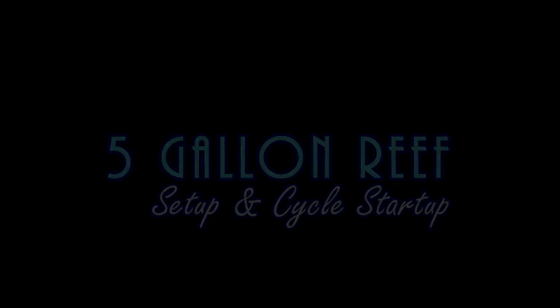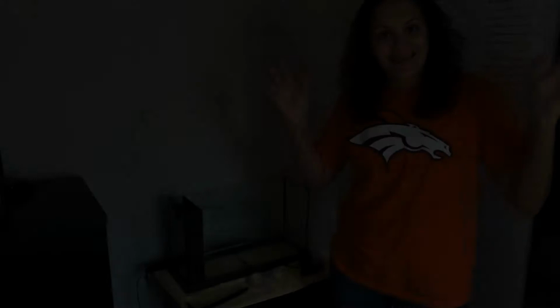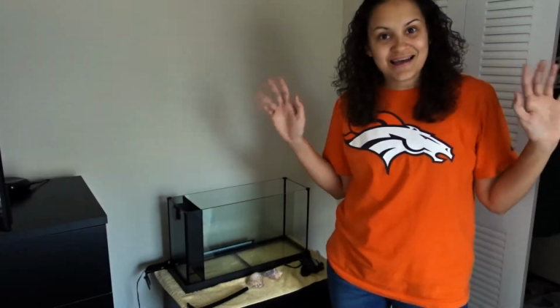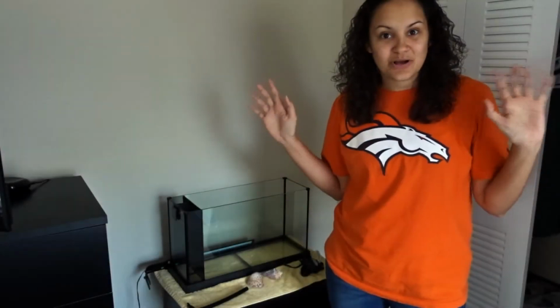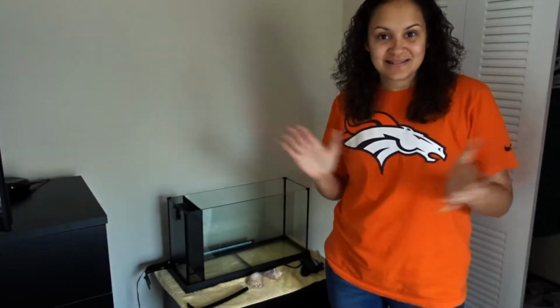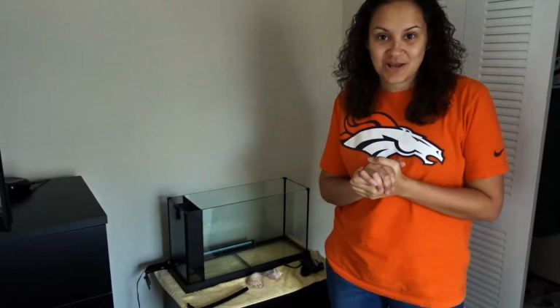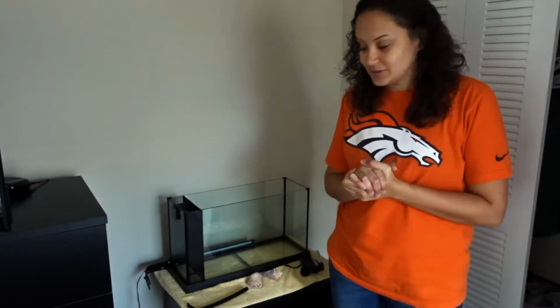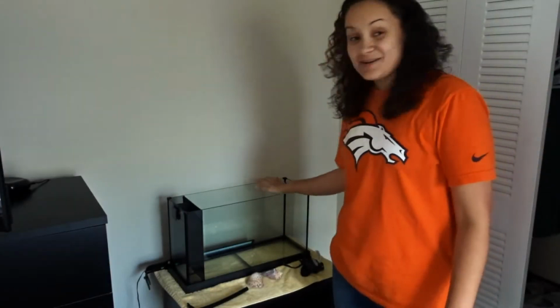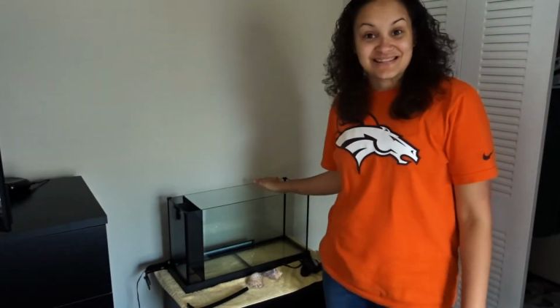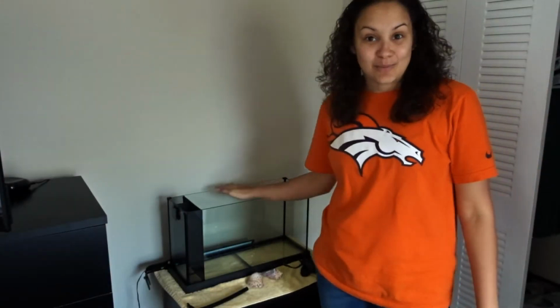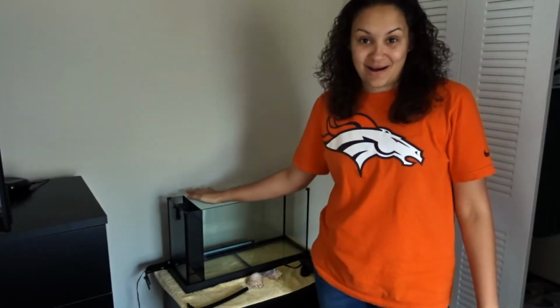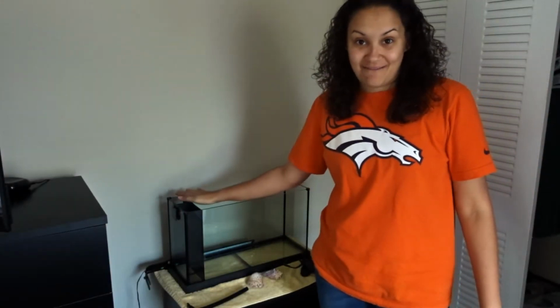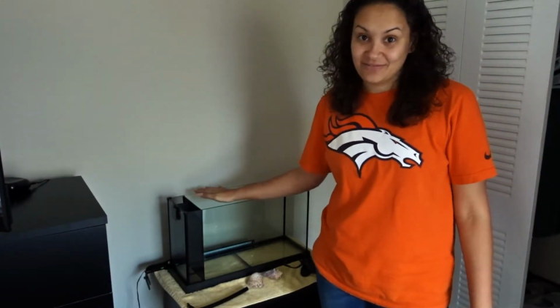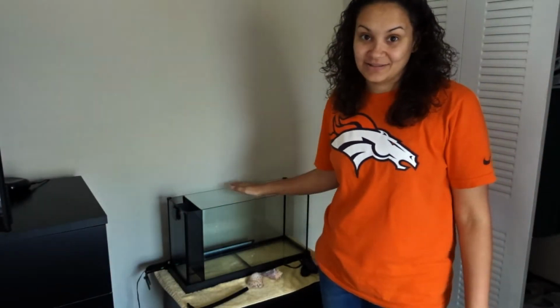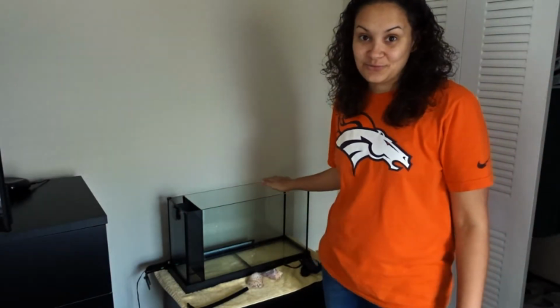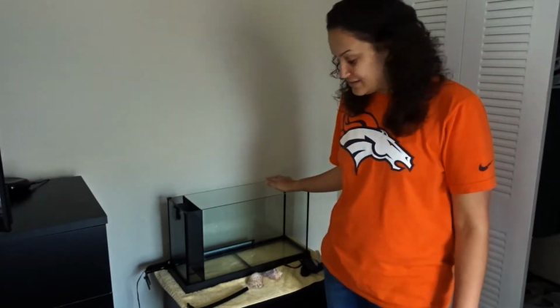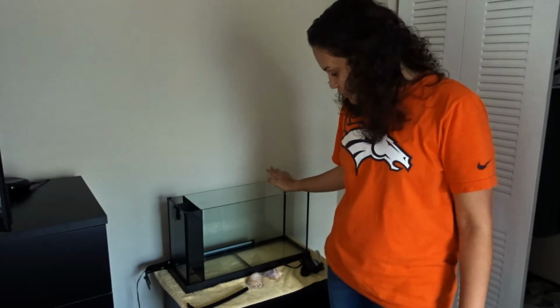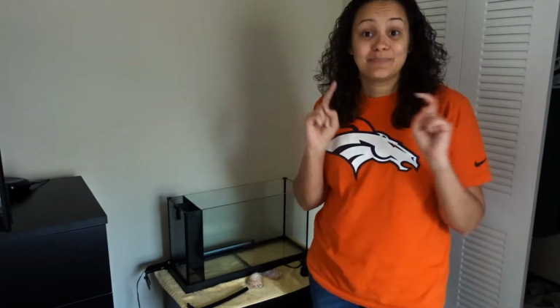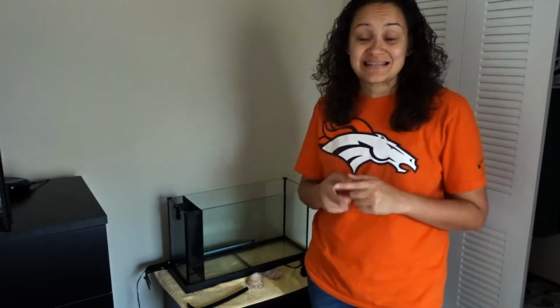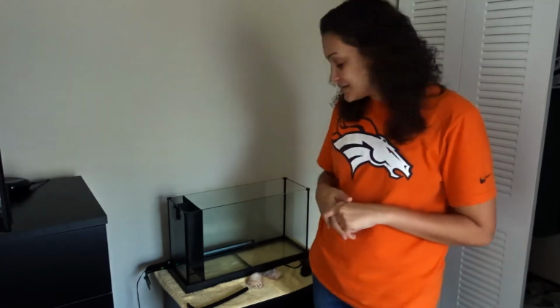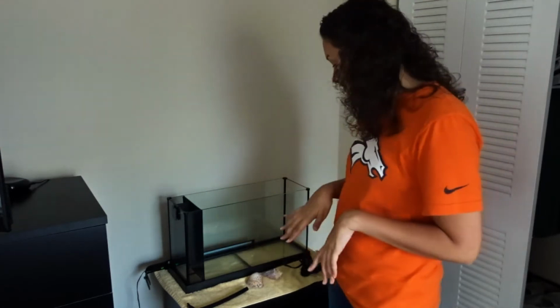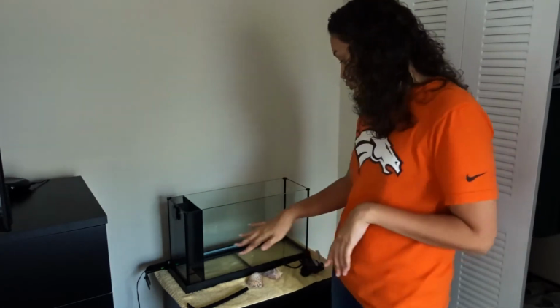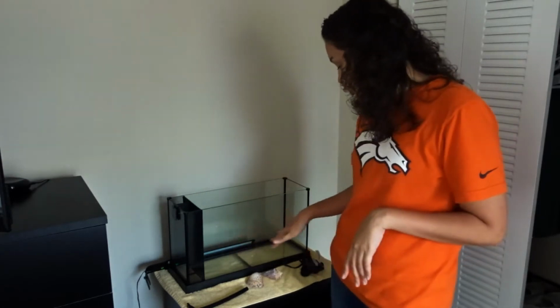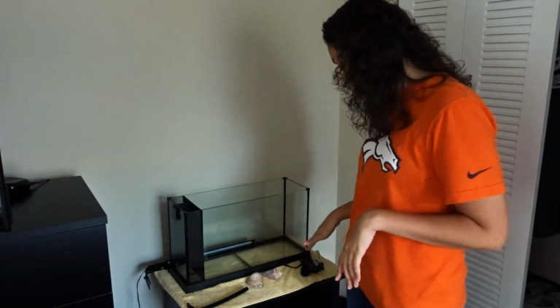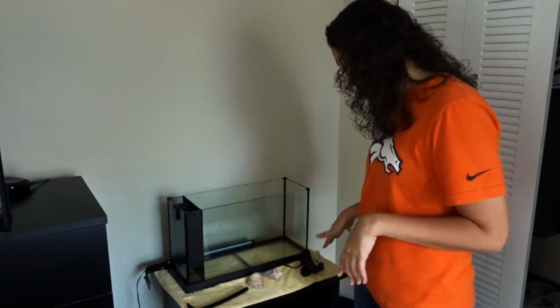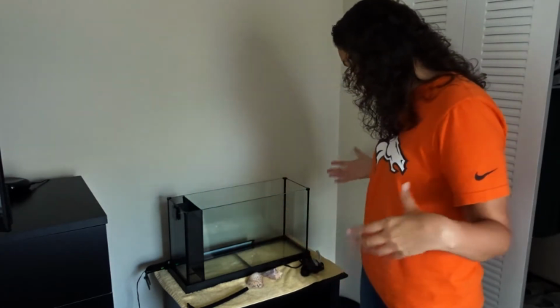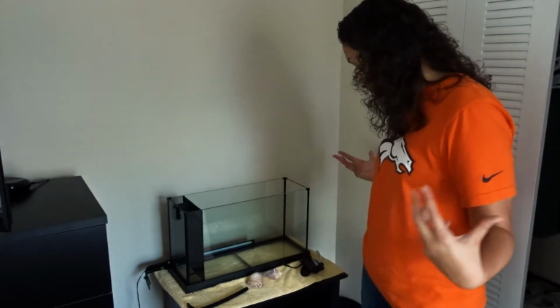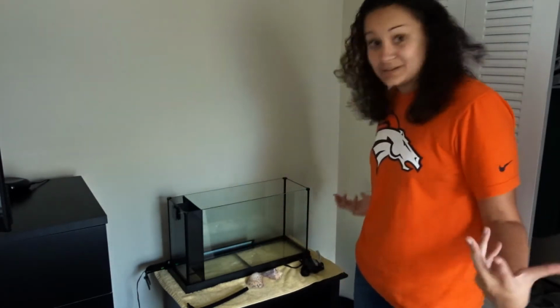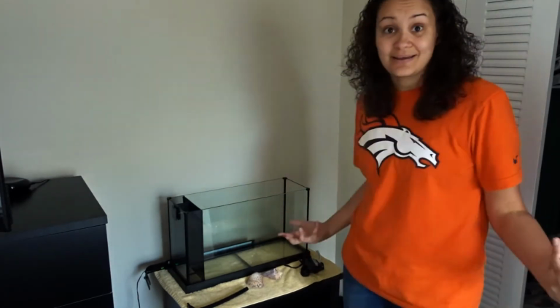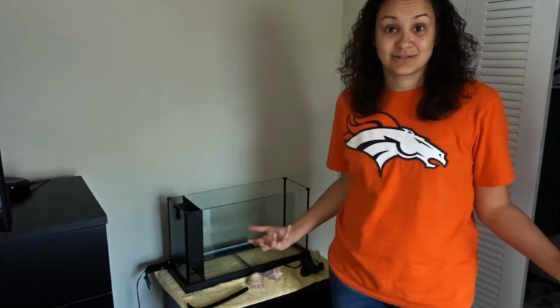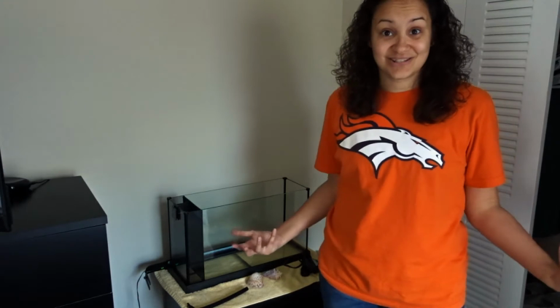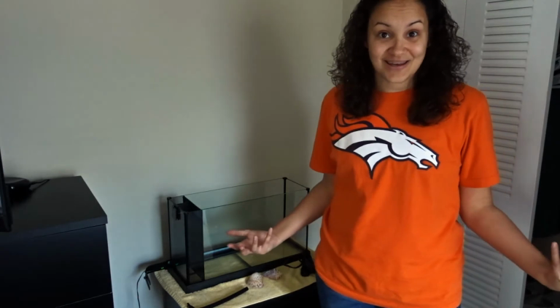Hey guys, welcome back to the channel. Today I'm setting up my five gallon Fluval Evo. It passed the leak test — there were no leaks and it's looking great, so let's do it.